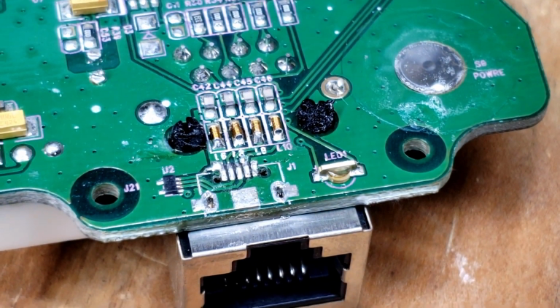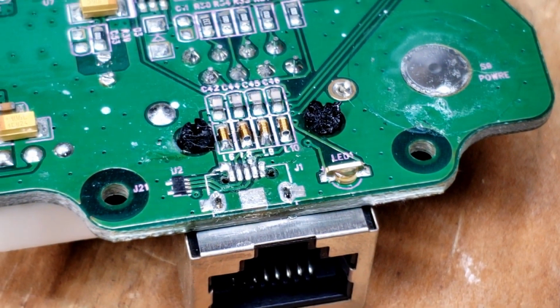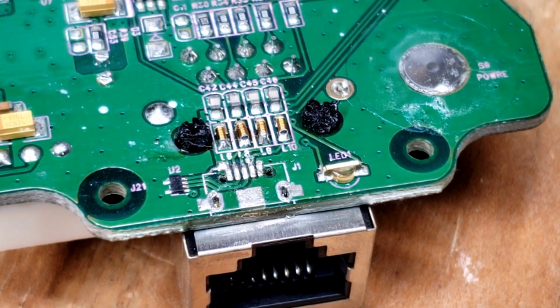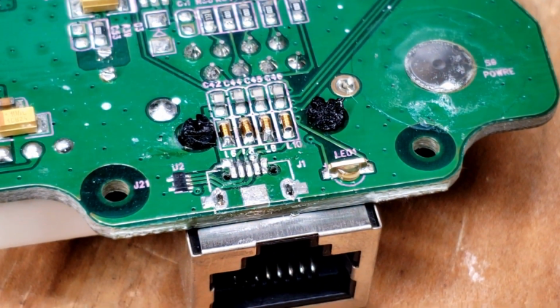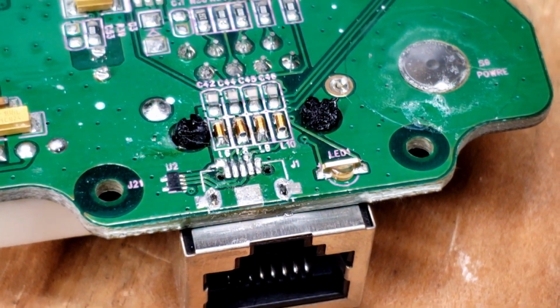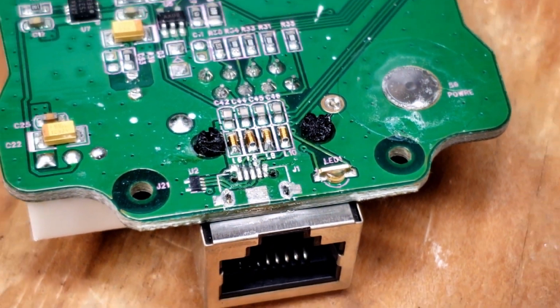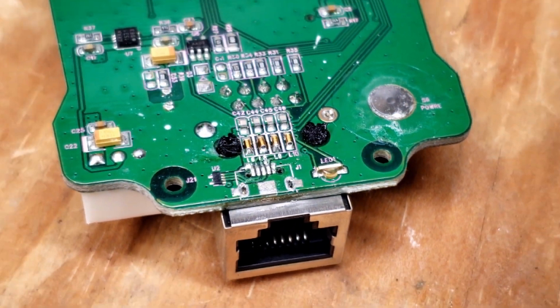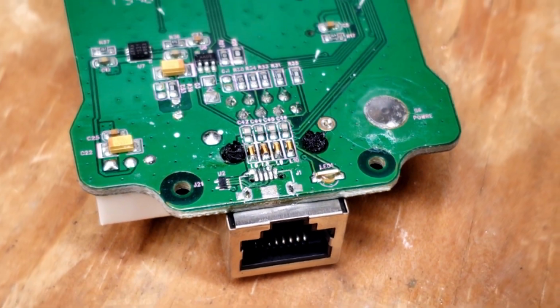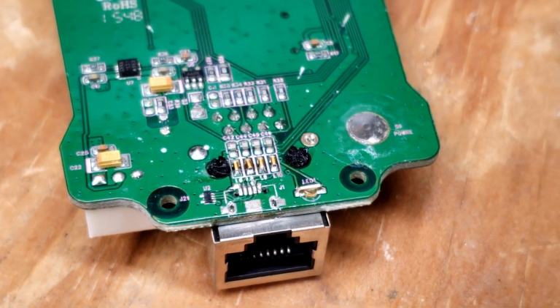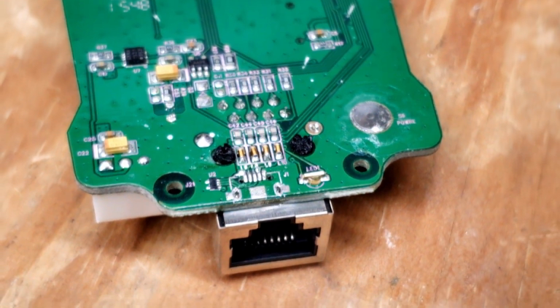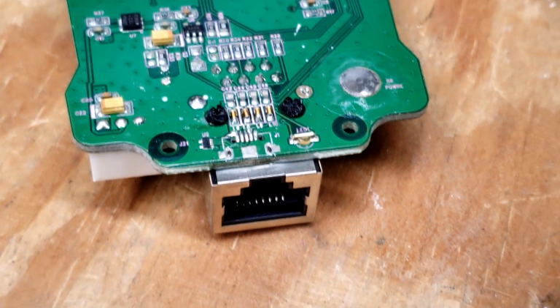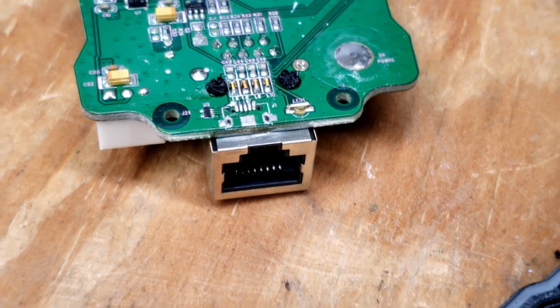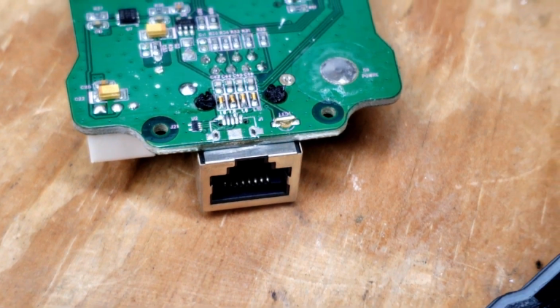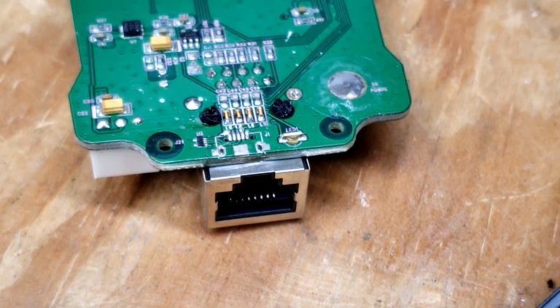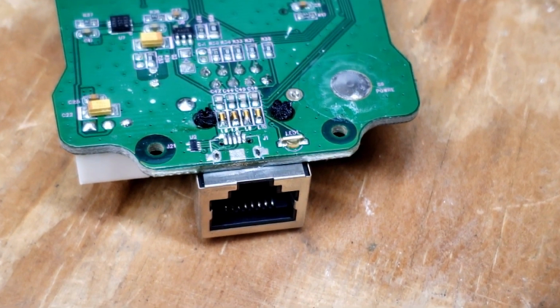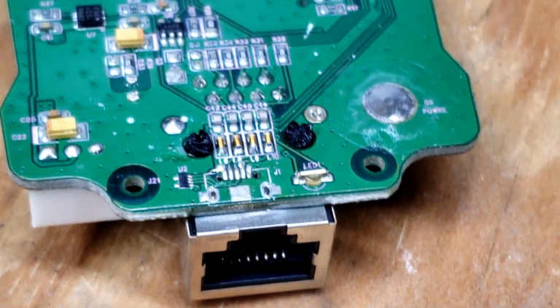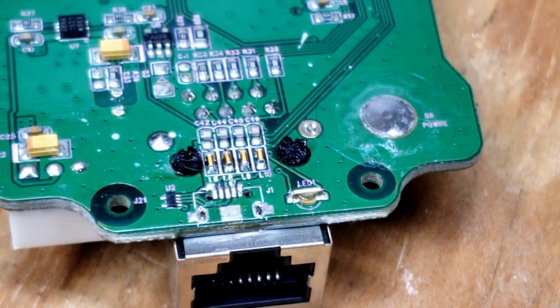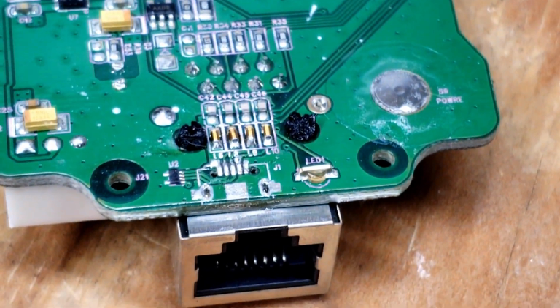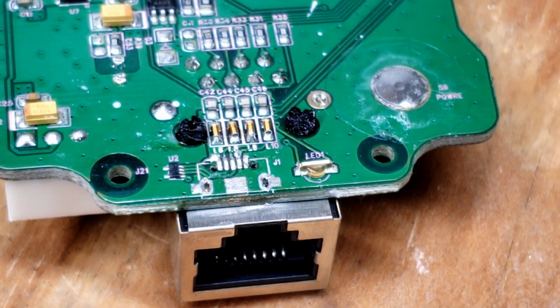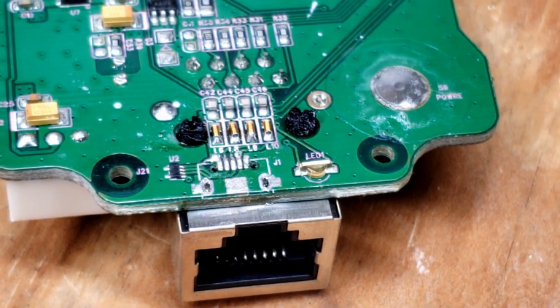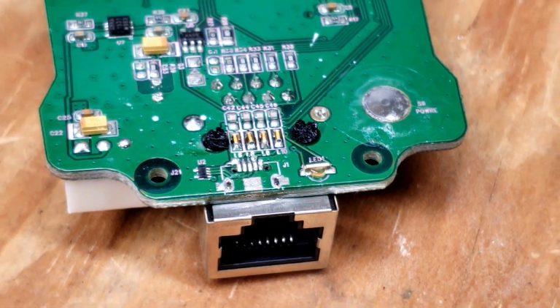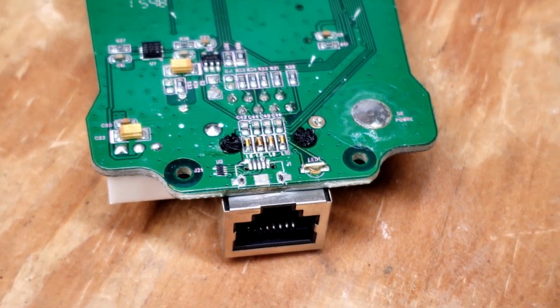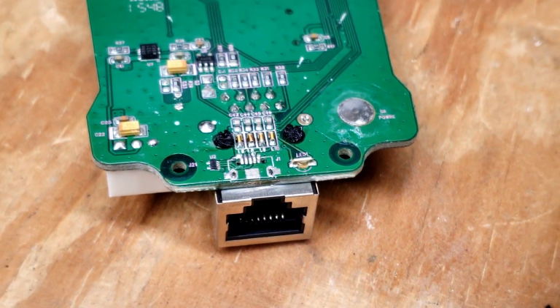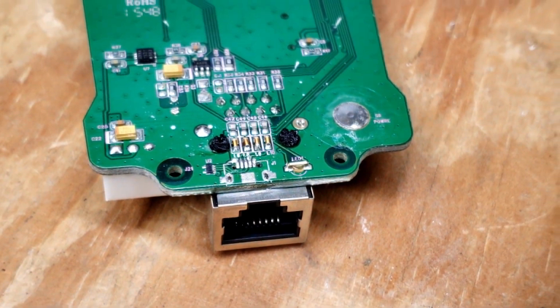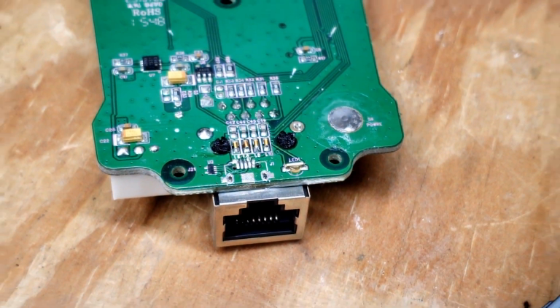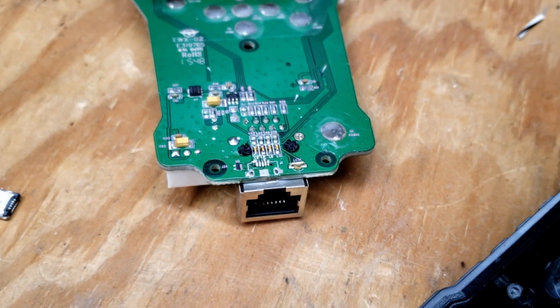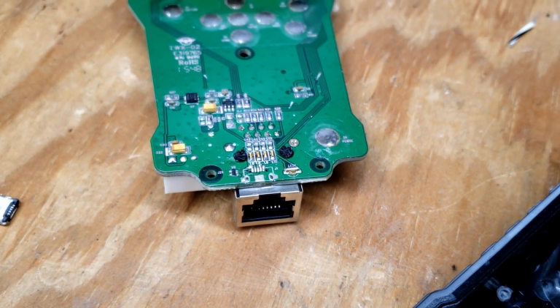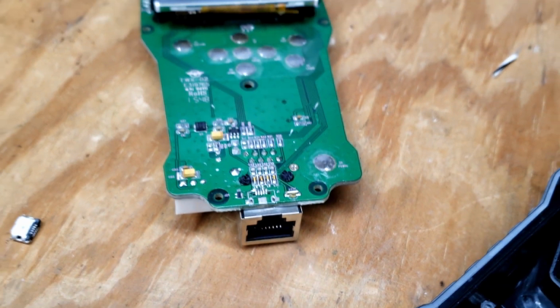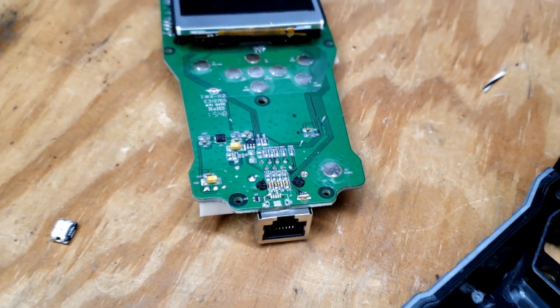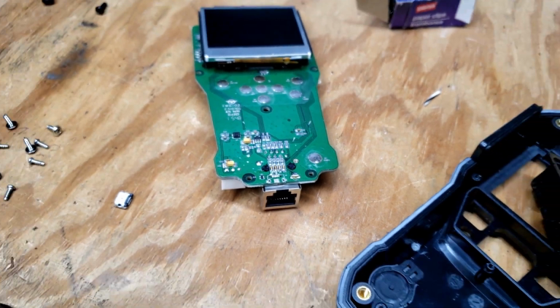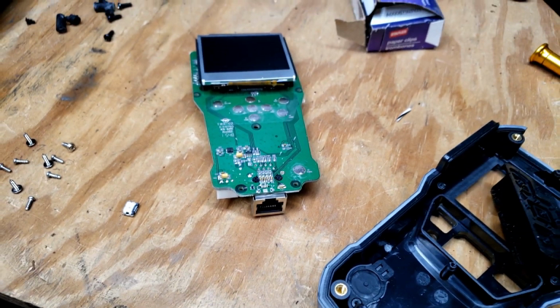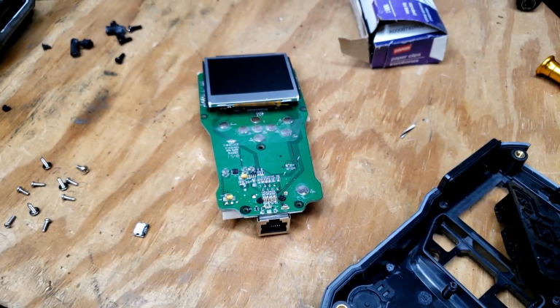Somebody's been in here, and I very much don't like that. Let's hope they were just bad enough to not get that port on, but not bad enough to break everything else. I hate it when people work on stuff before me.